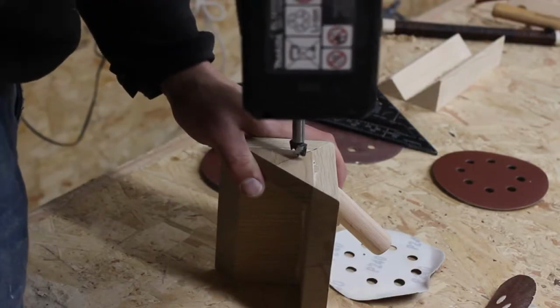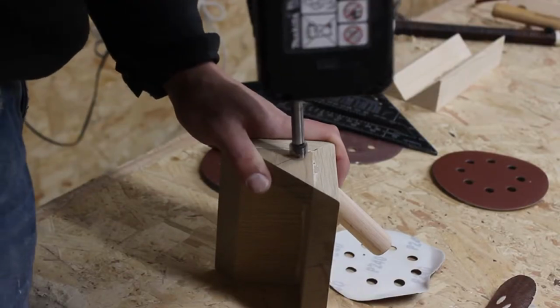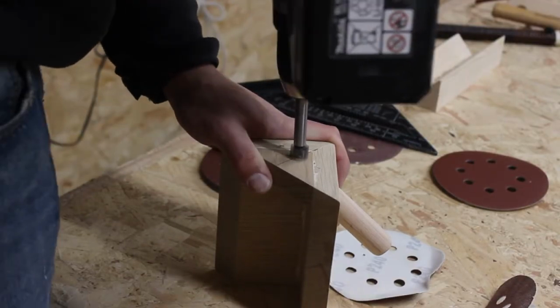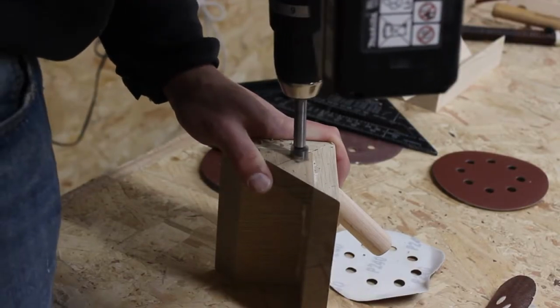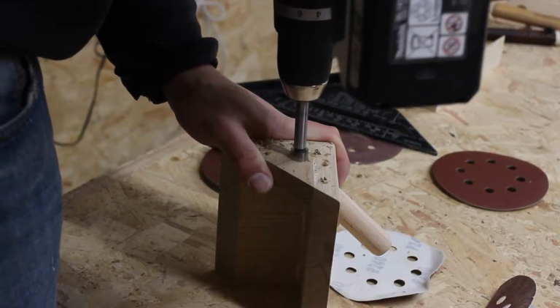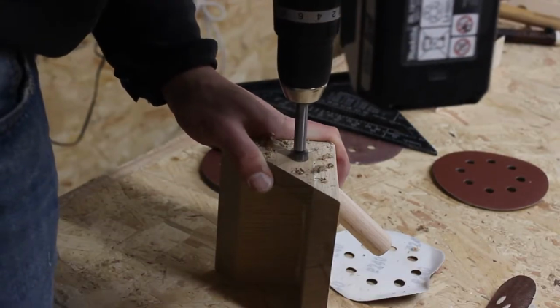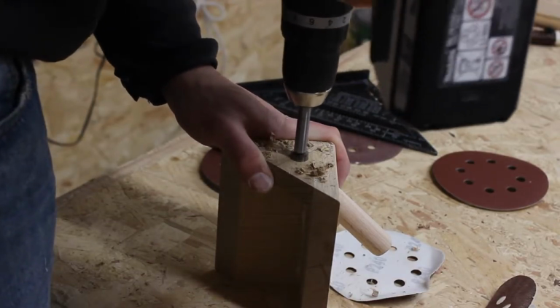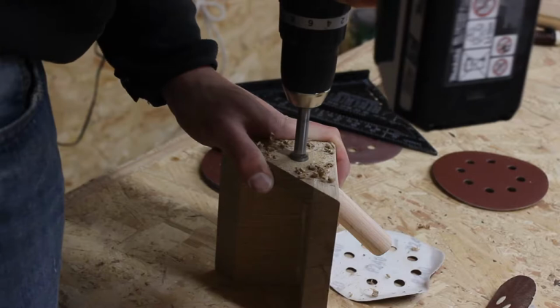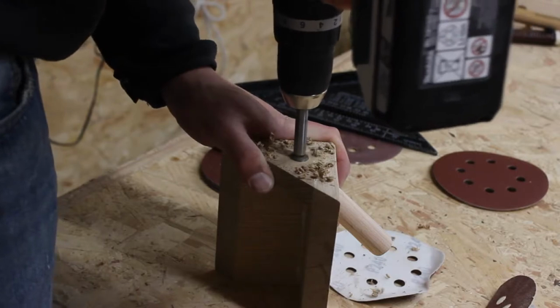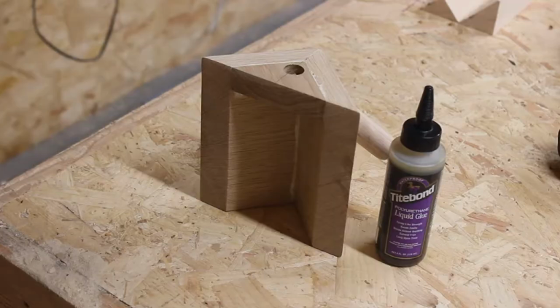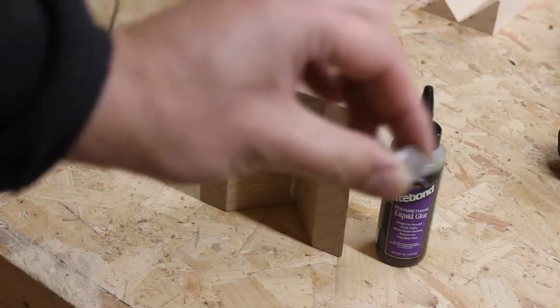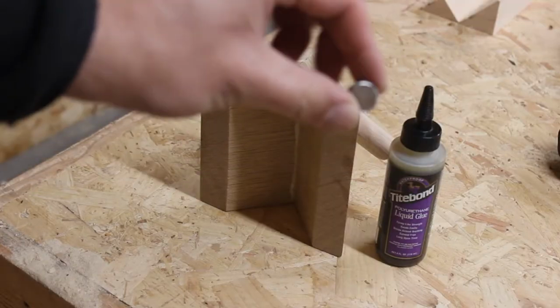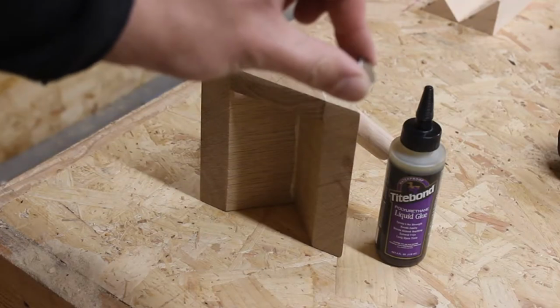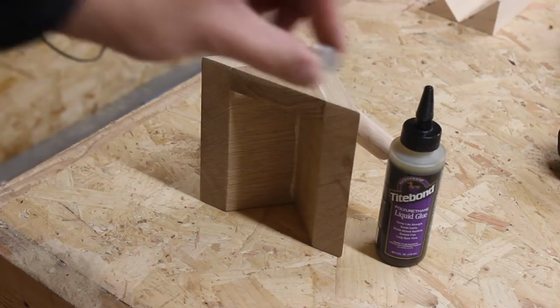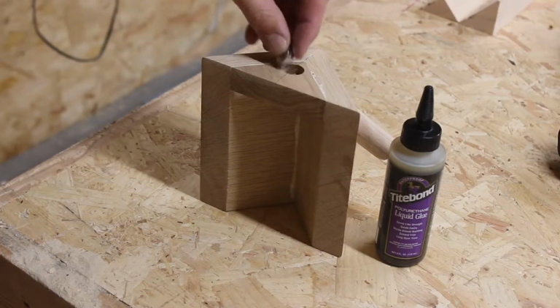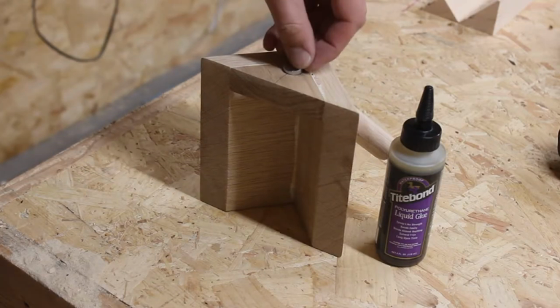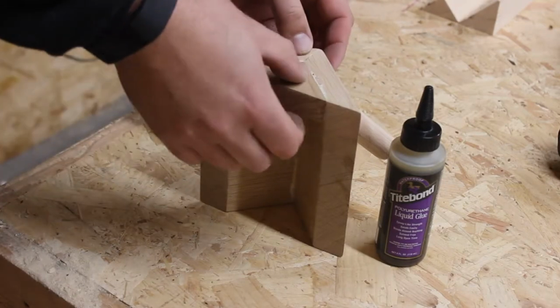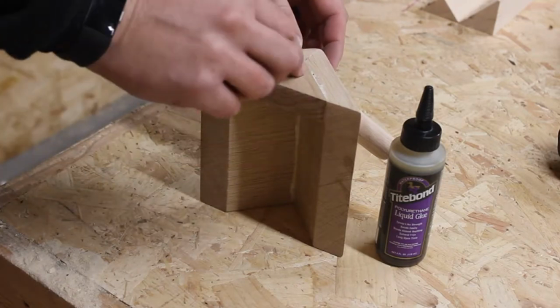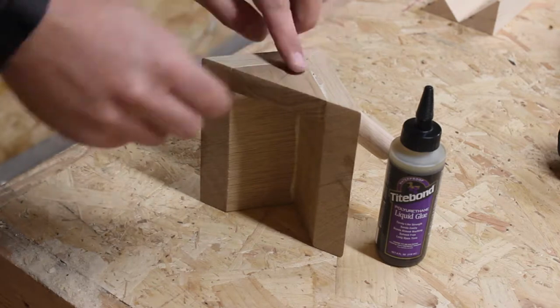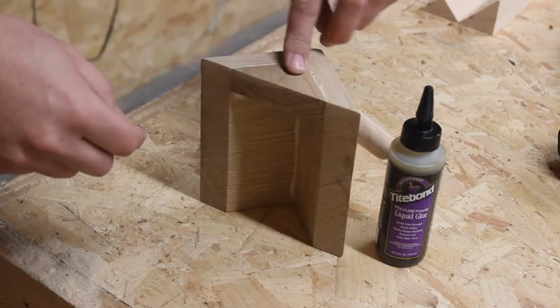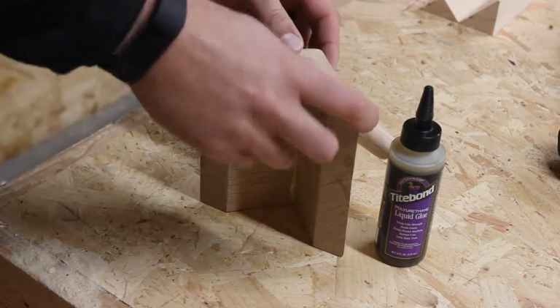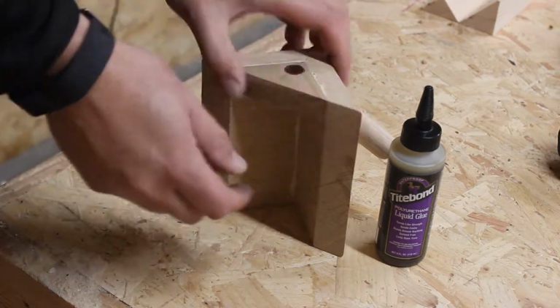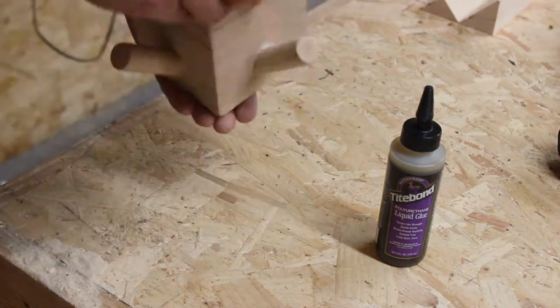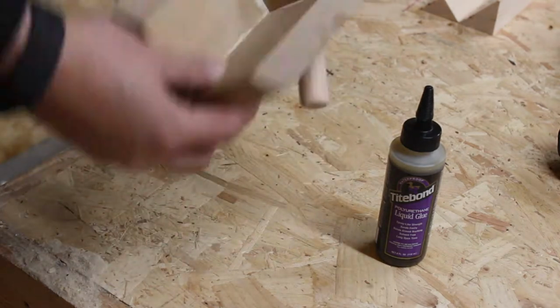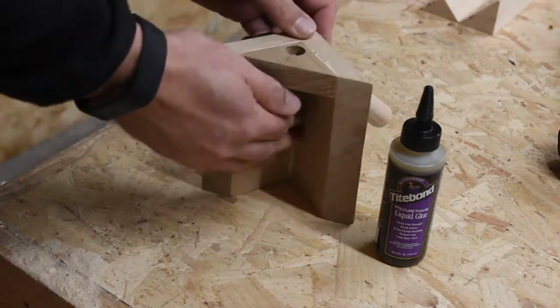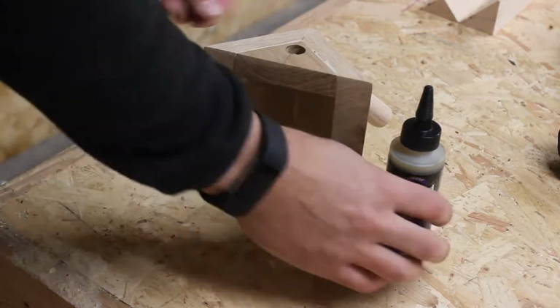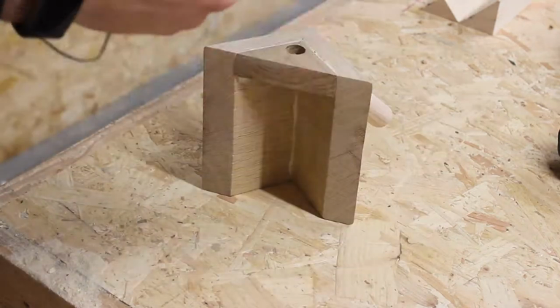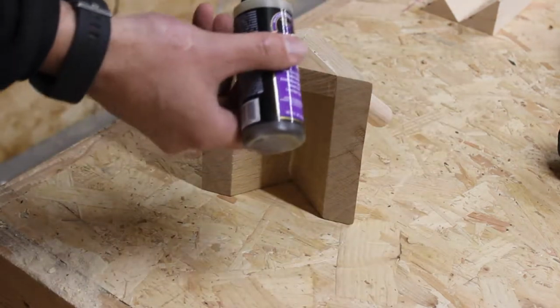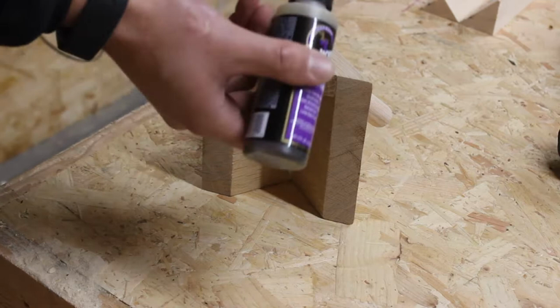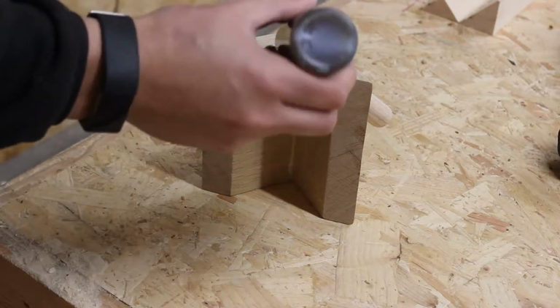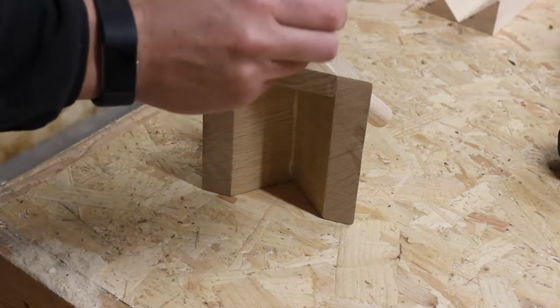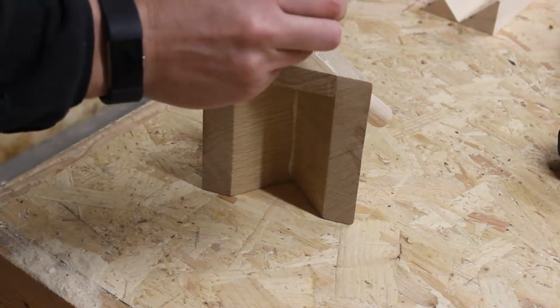Using a half inch Forstner bit, I drilled a recess, checked the fit, then using liquid glue — an epoxy style product from TypeBond — I glued the magnet in place, clamping it down and setting it aside overnight to dry.